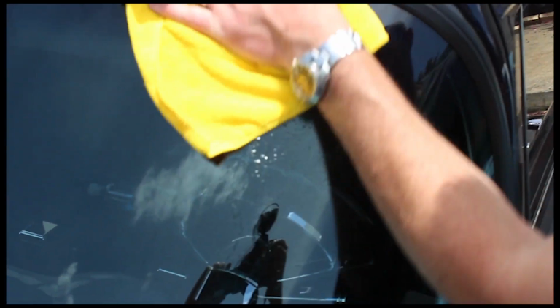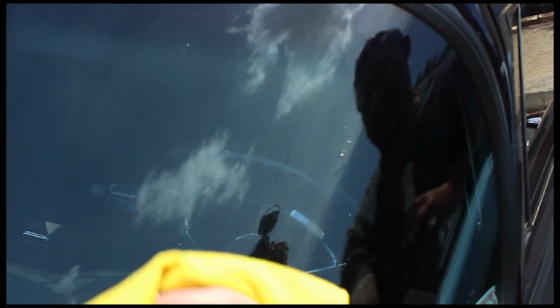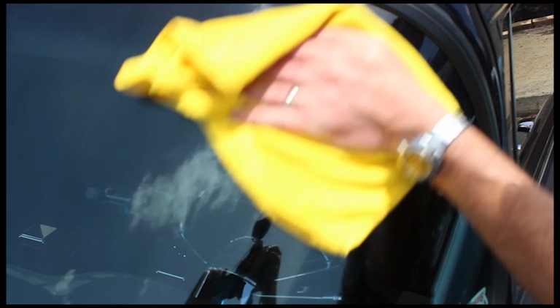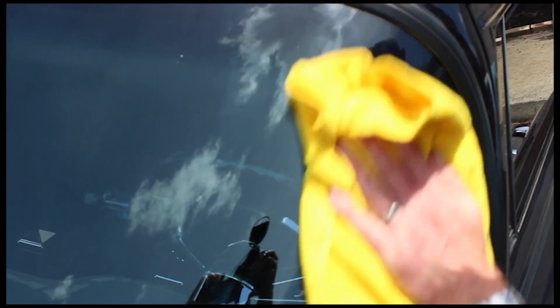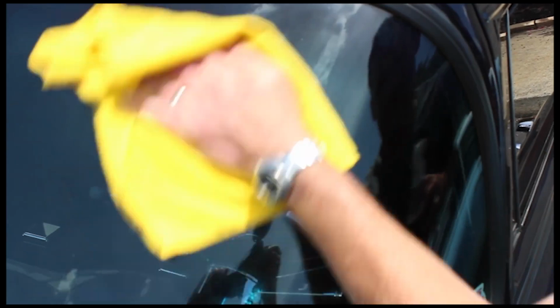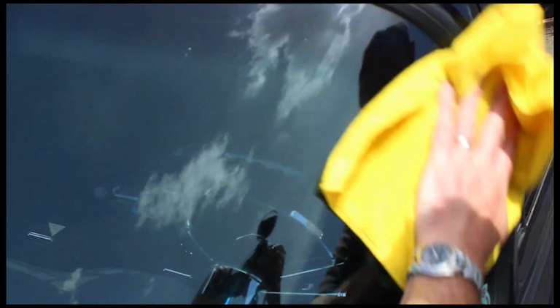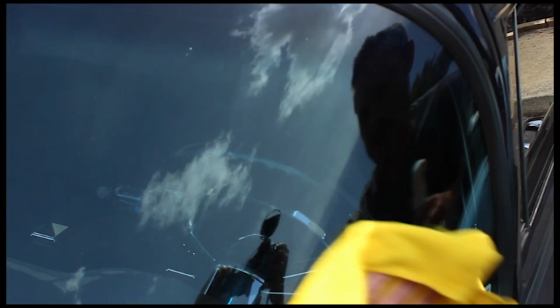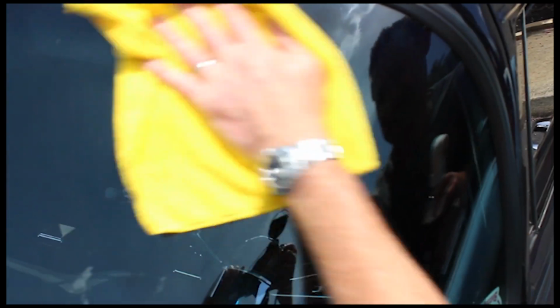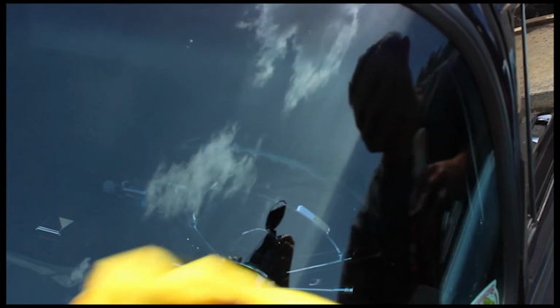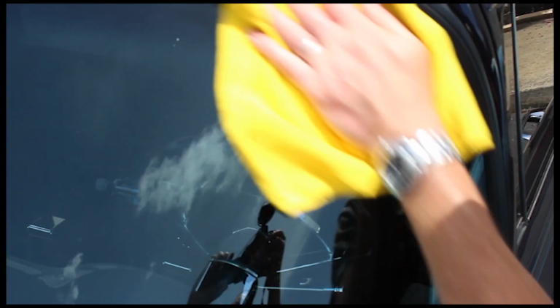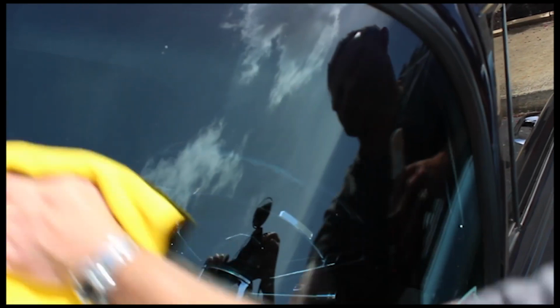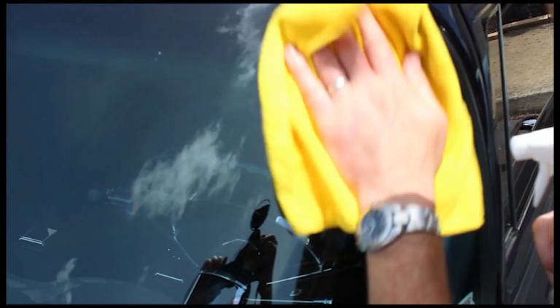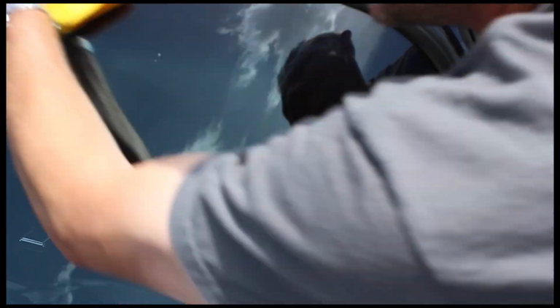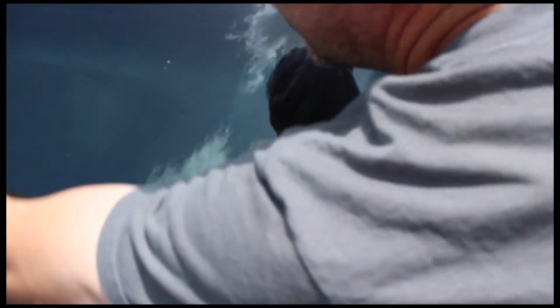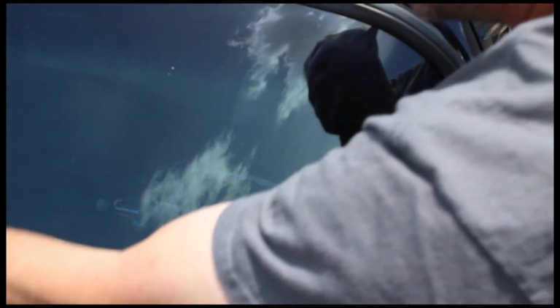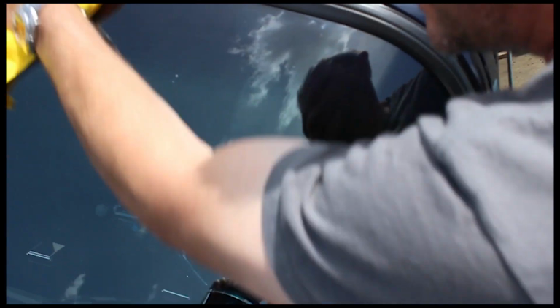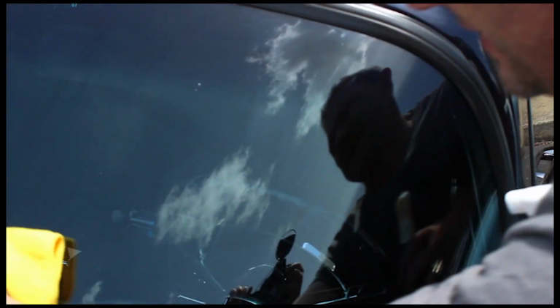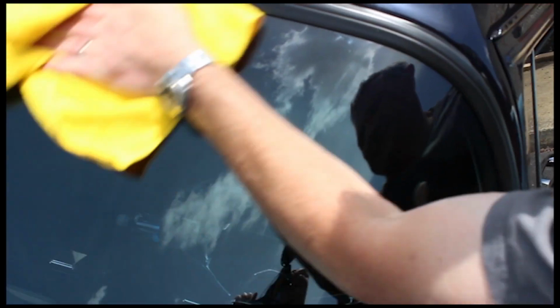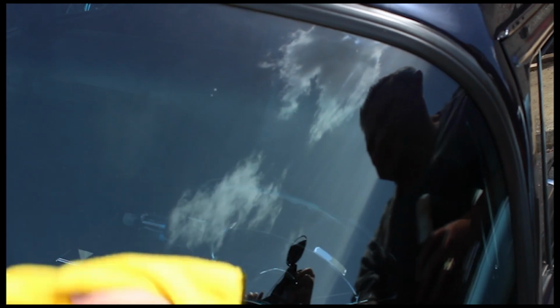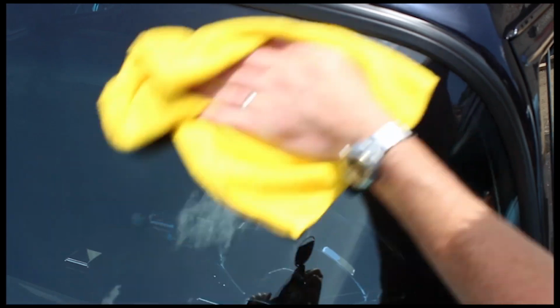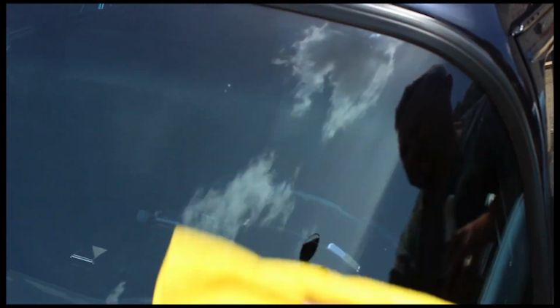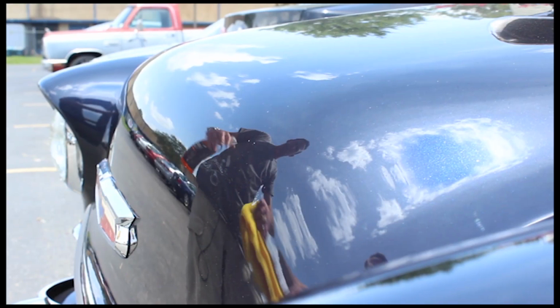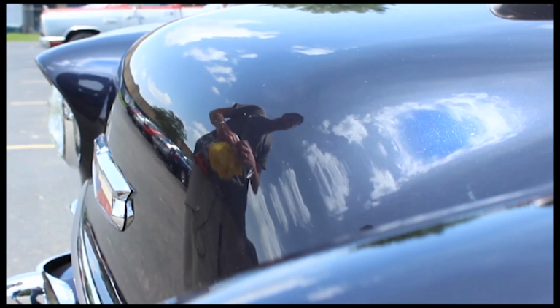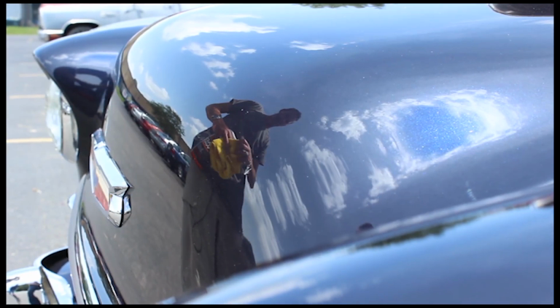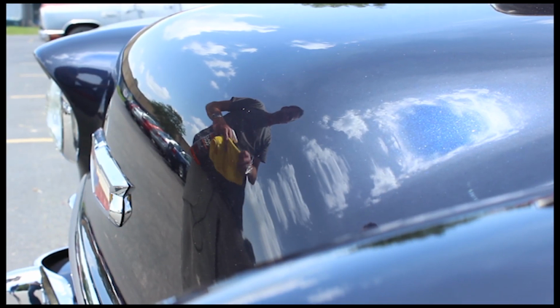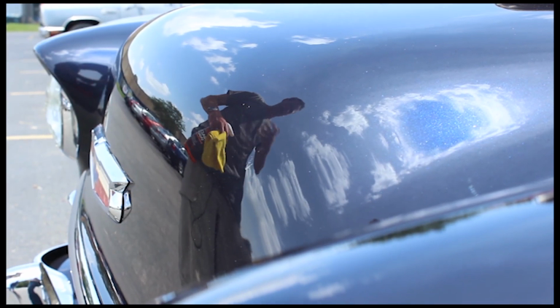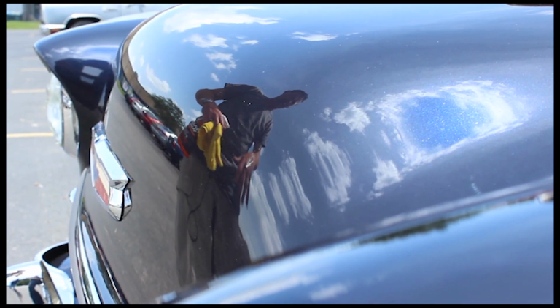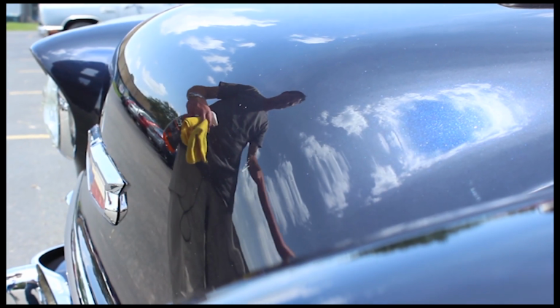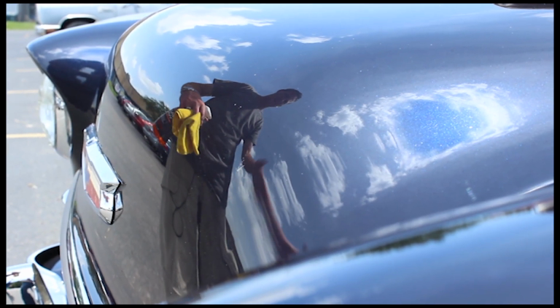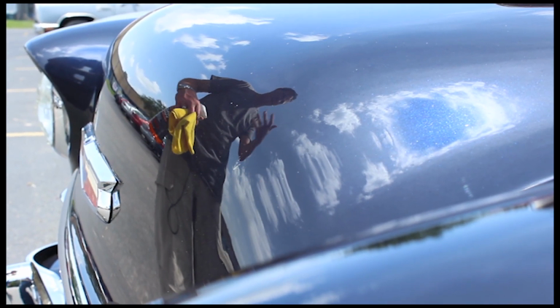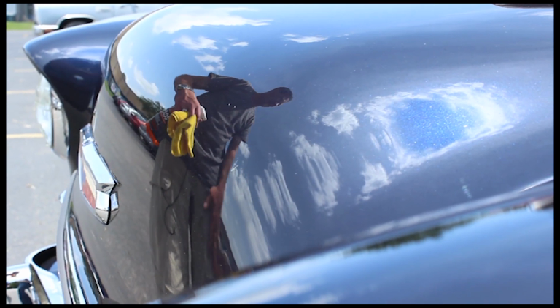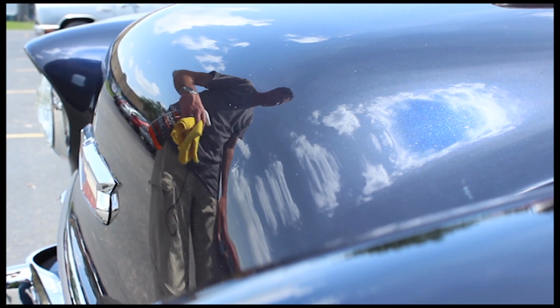It smells like oranges, leaves no streaks, no light marks. It really does a really good job. You can do a dark car without having to go back and buff it all back out again.